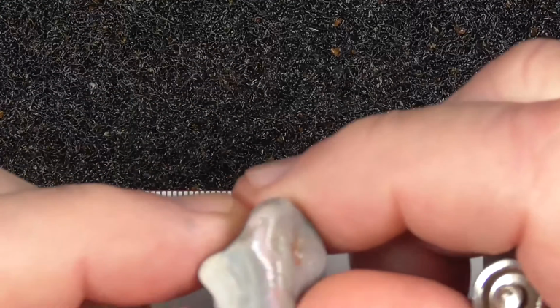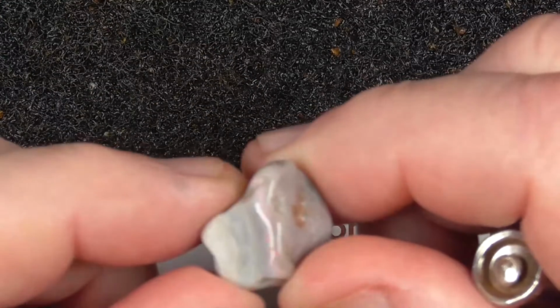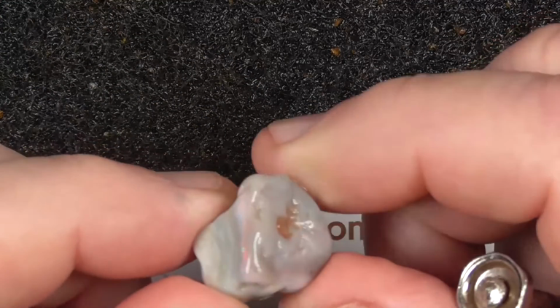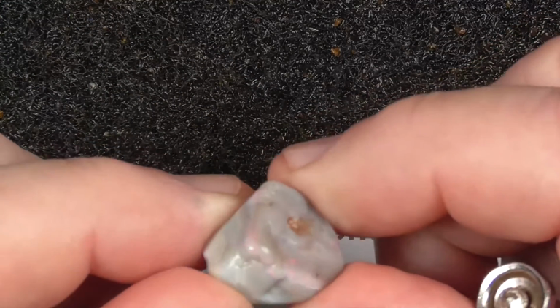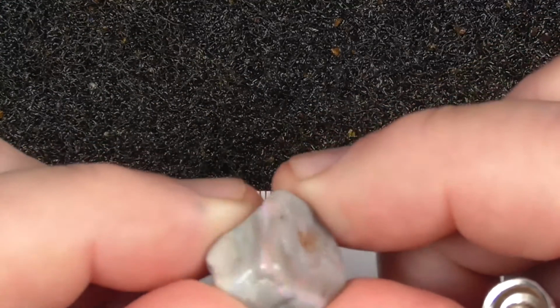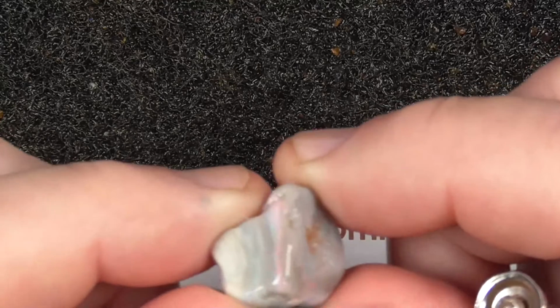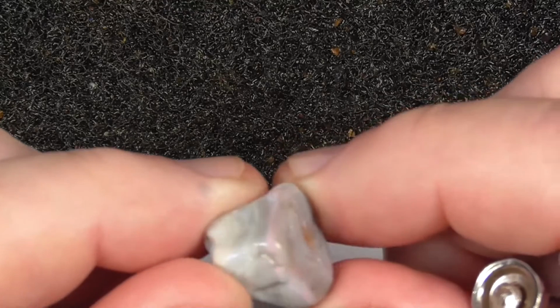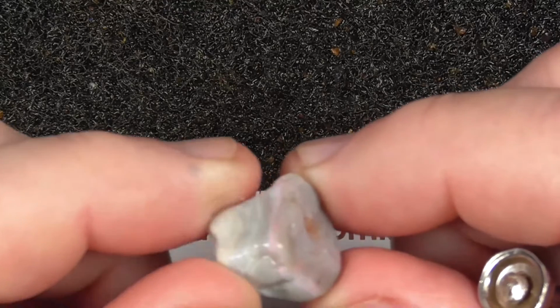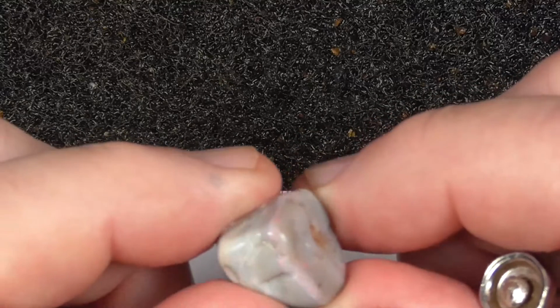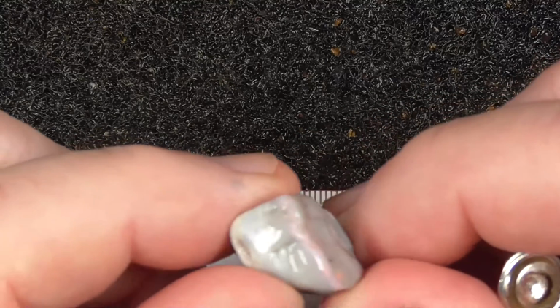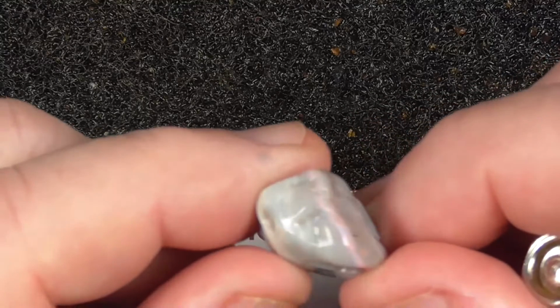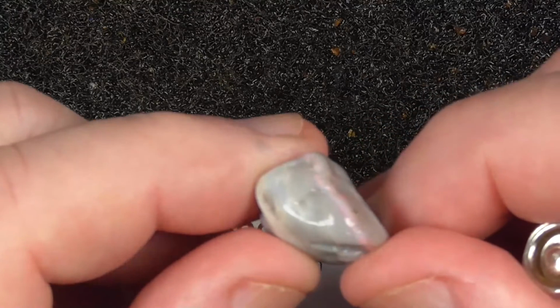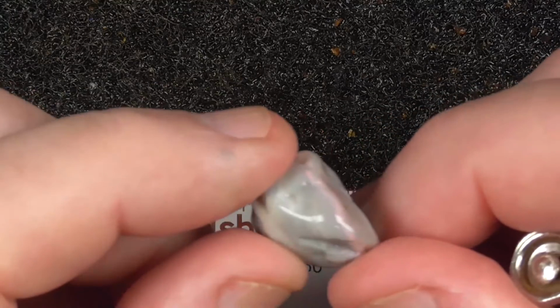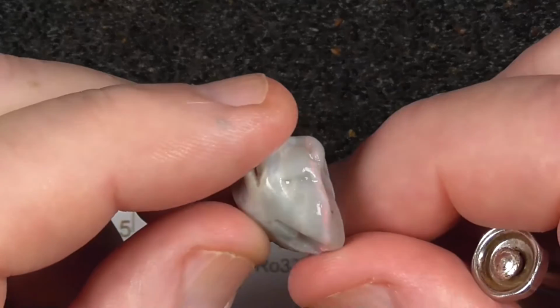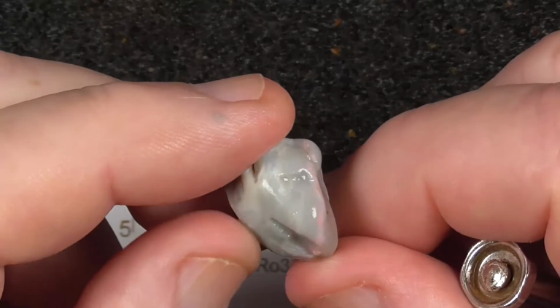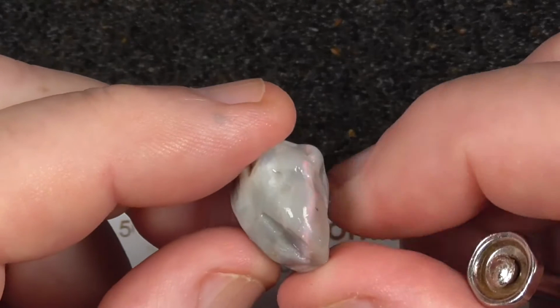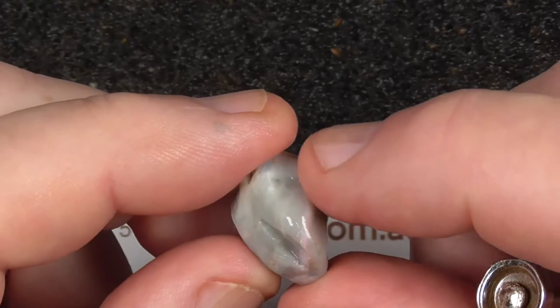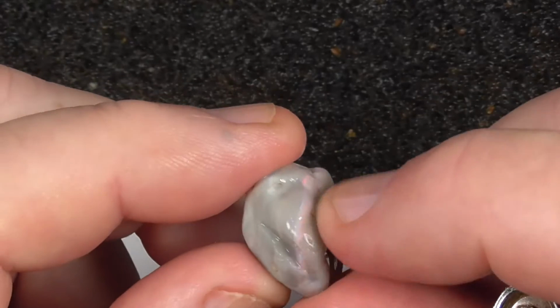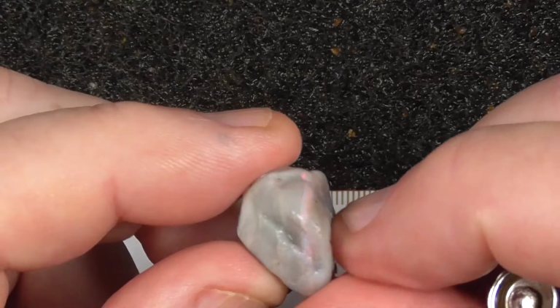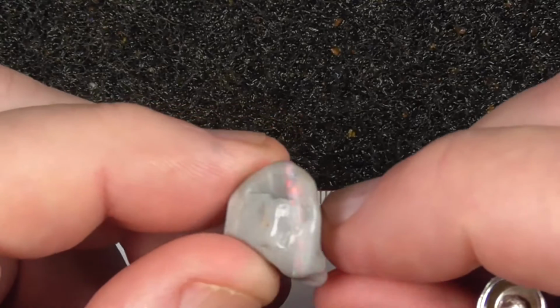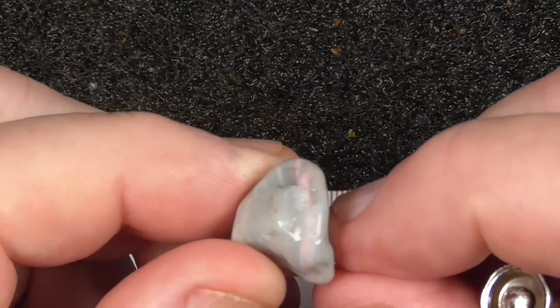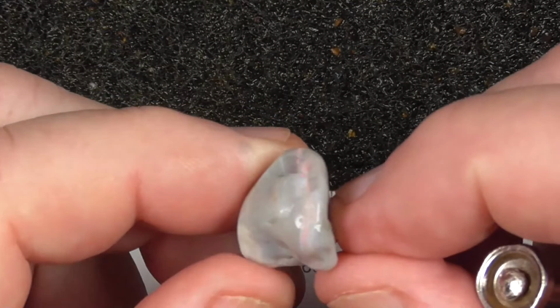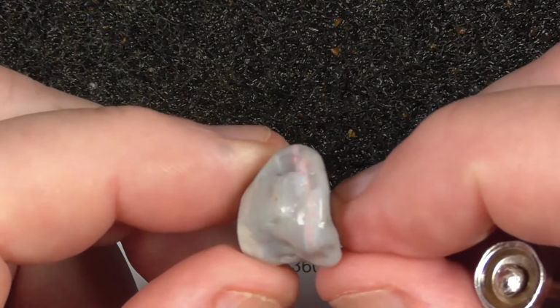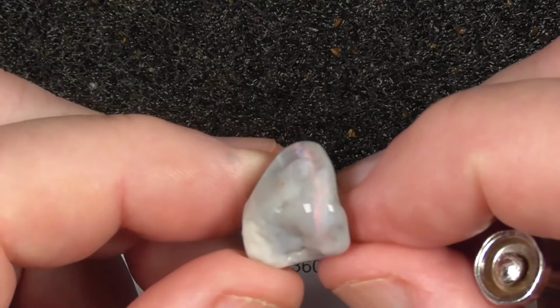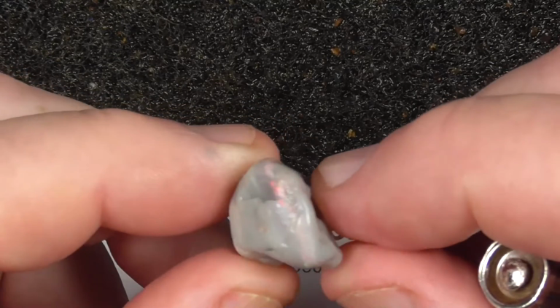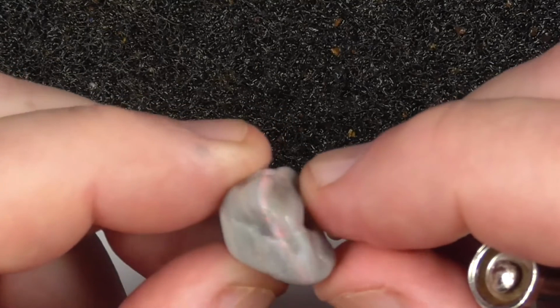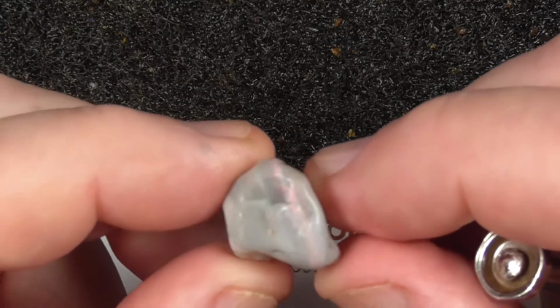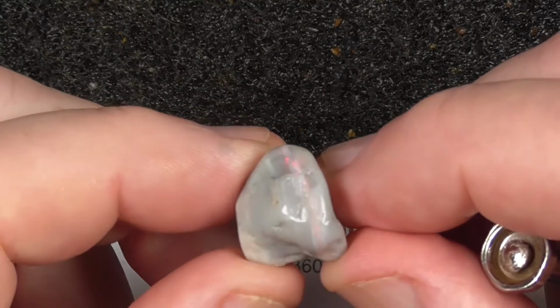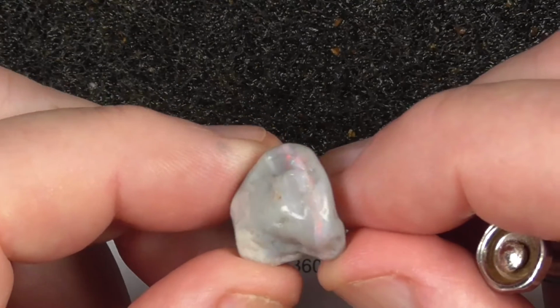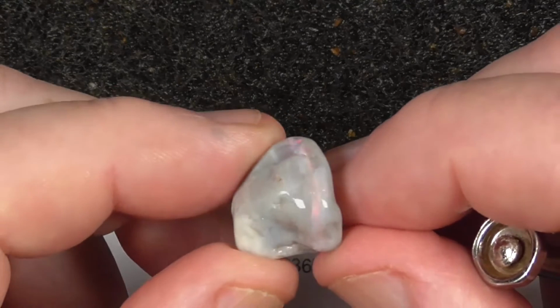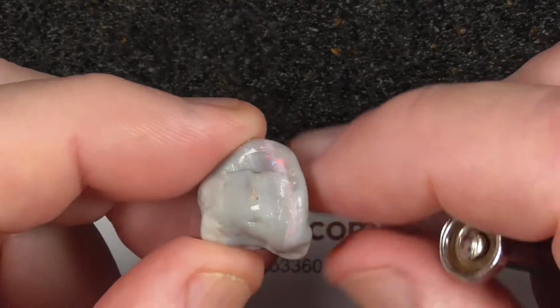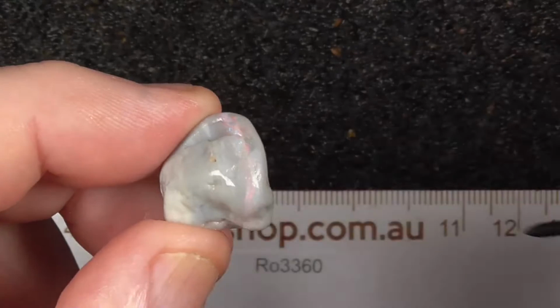This is a nice pinky-red seam. And inside here, quite evident. It's got some golds in it there.